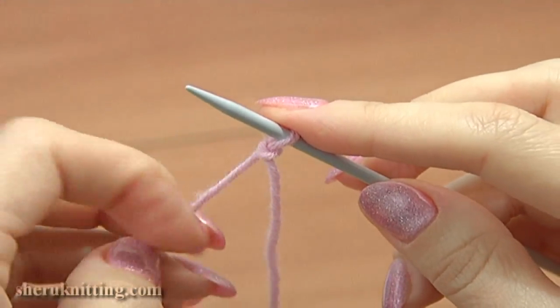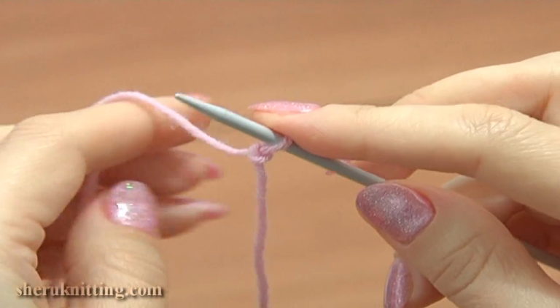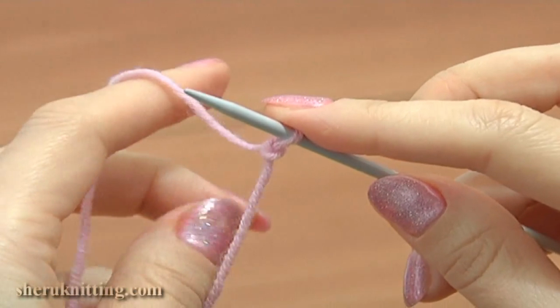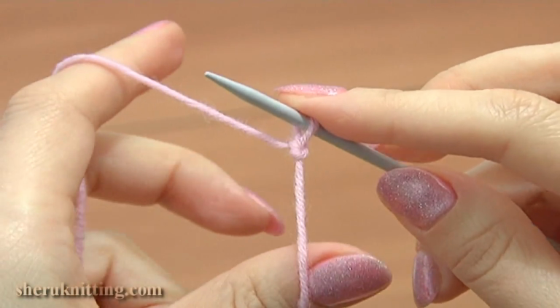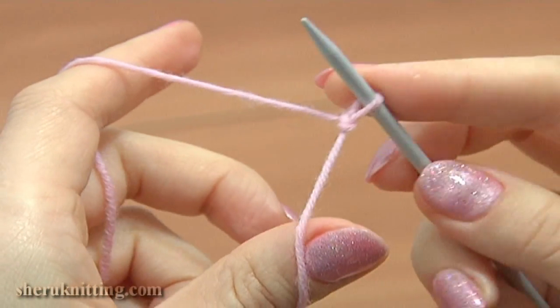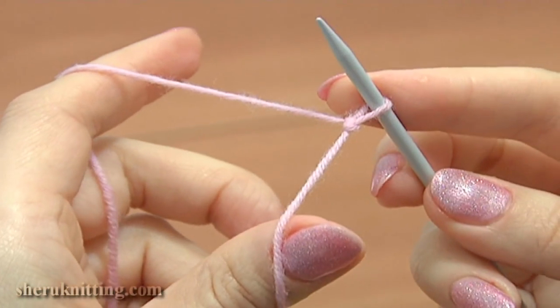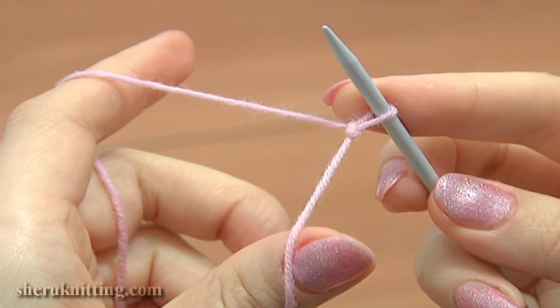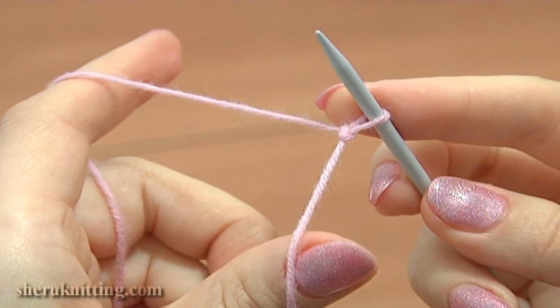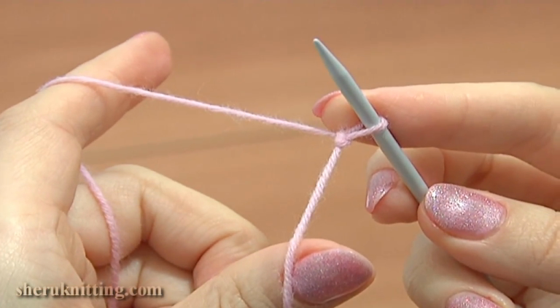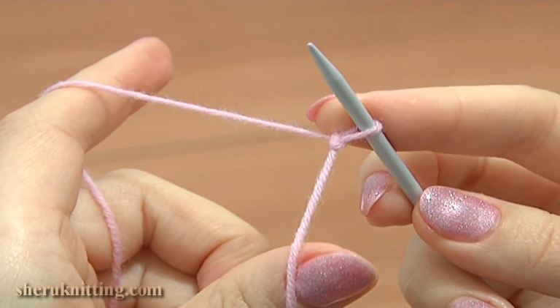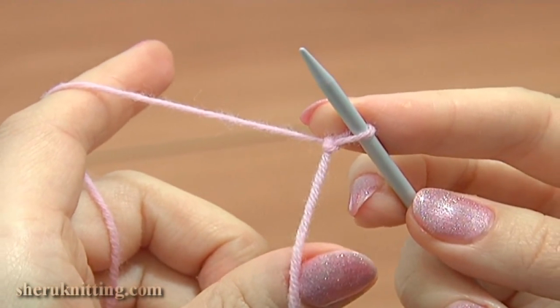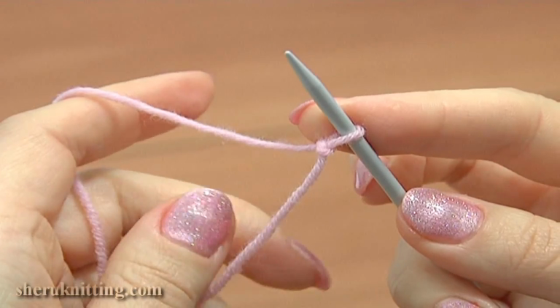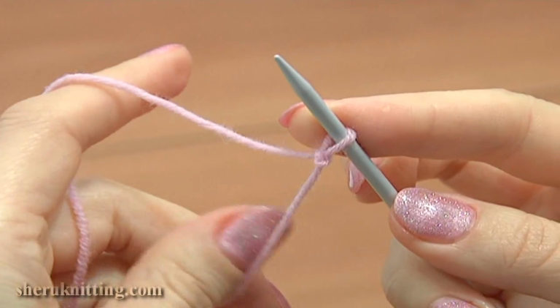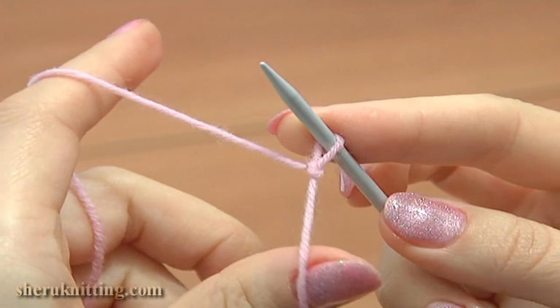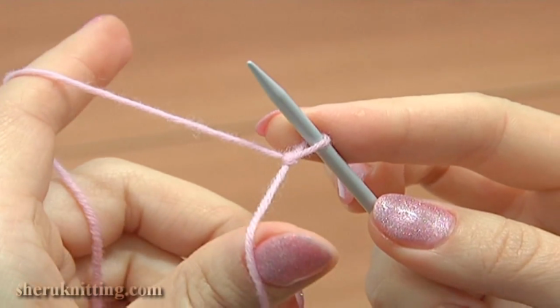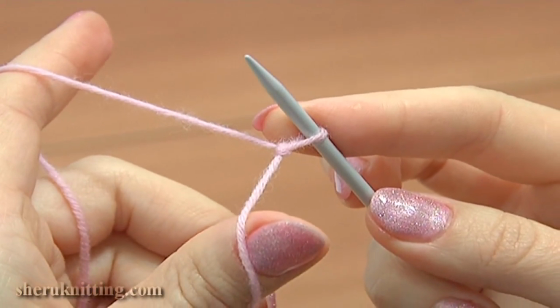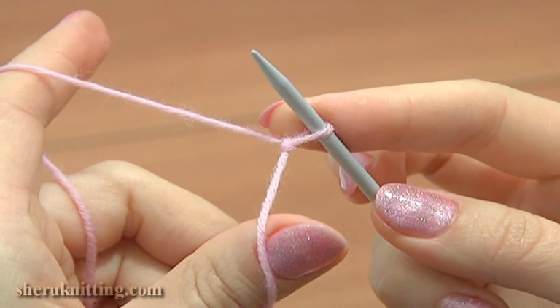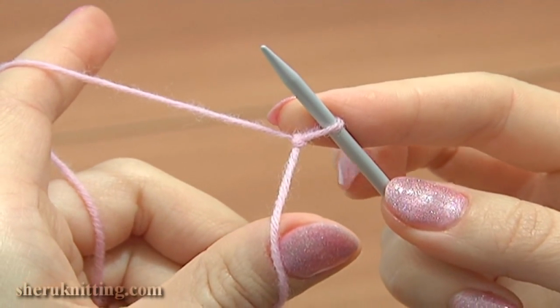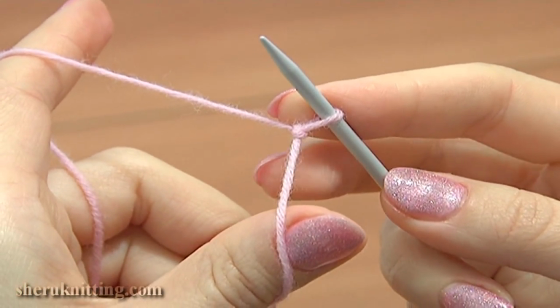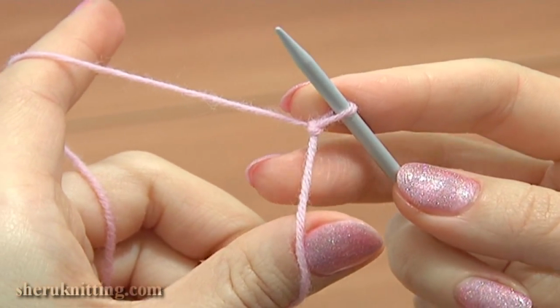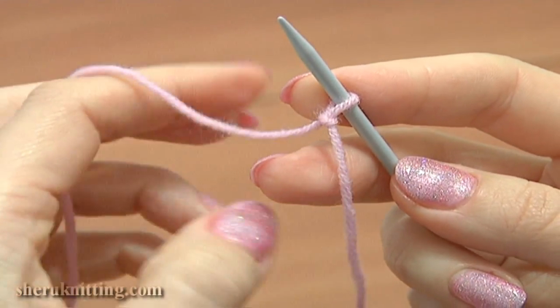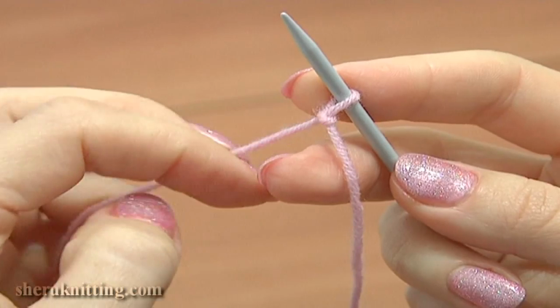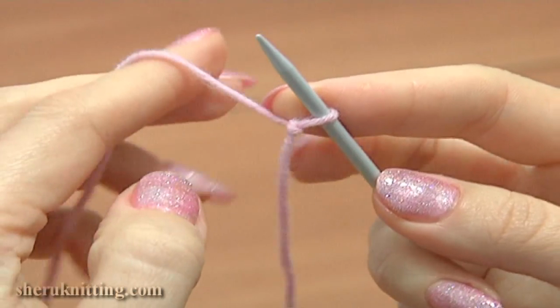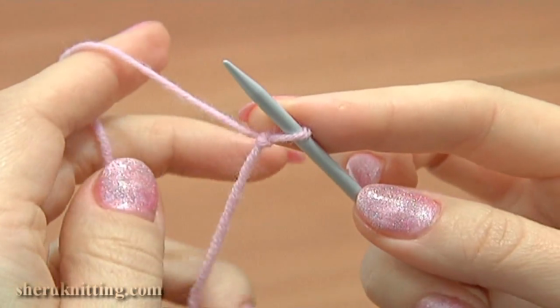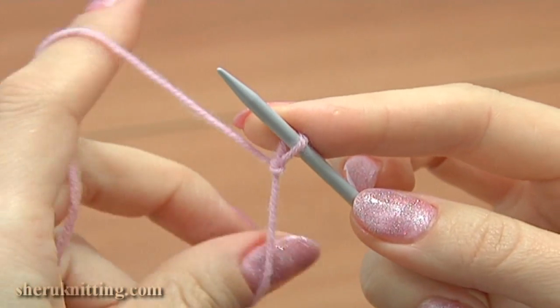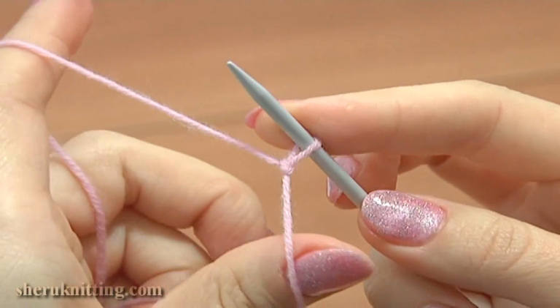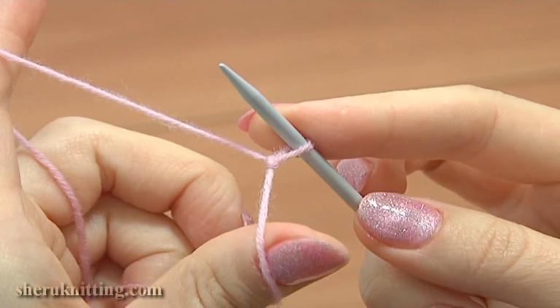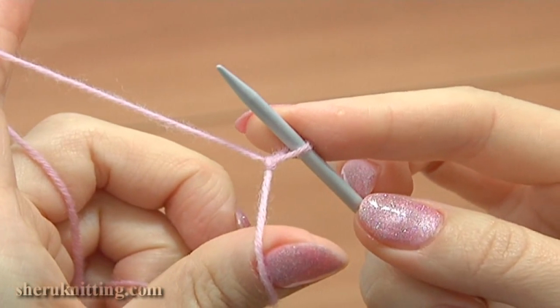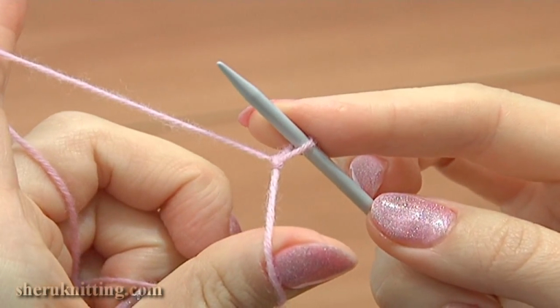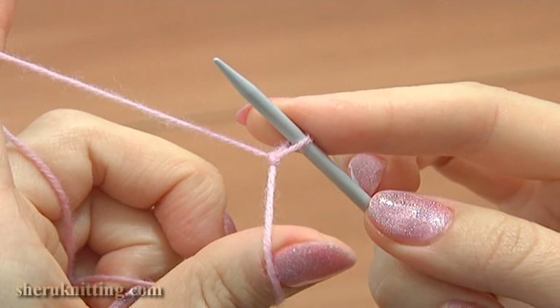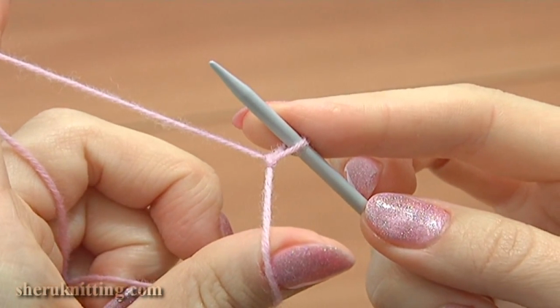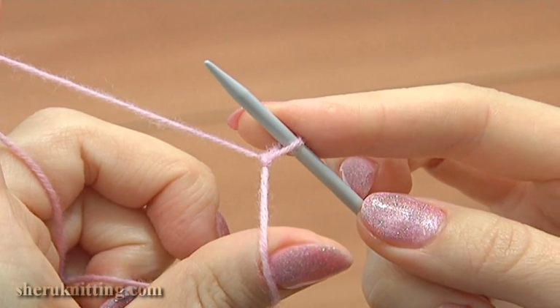Hold the needle in your right hand. The yarn tail goes down from the thumb. The working yarn runs over the index finger. Hold the yarn end and tail end together on the palm with the bottom two fingers for tension.